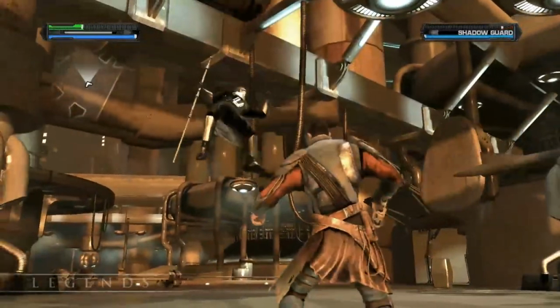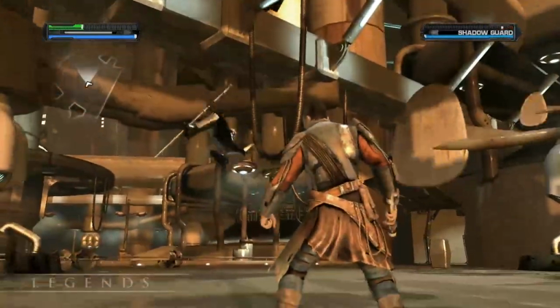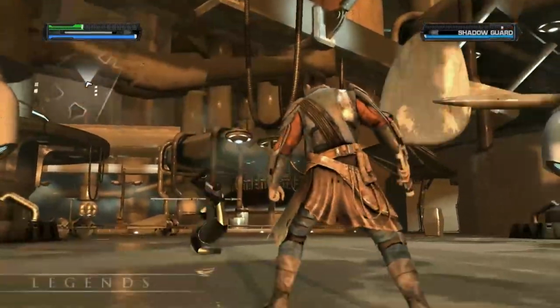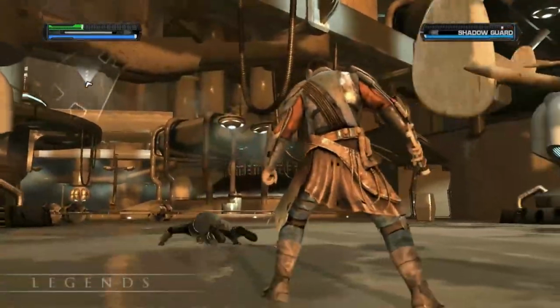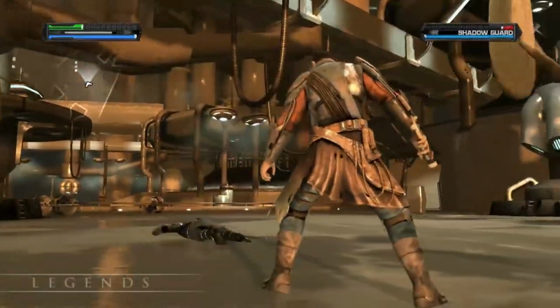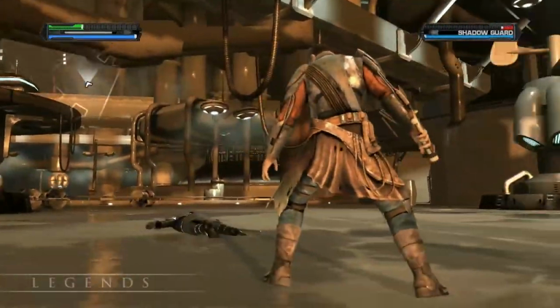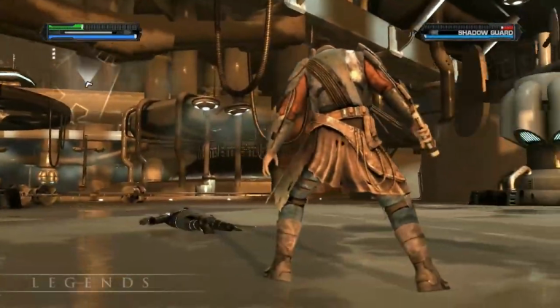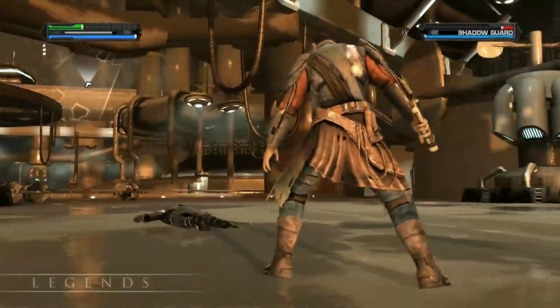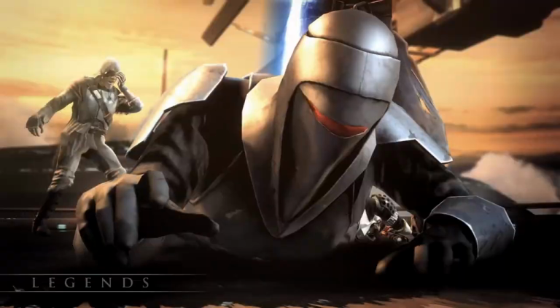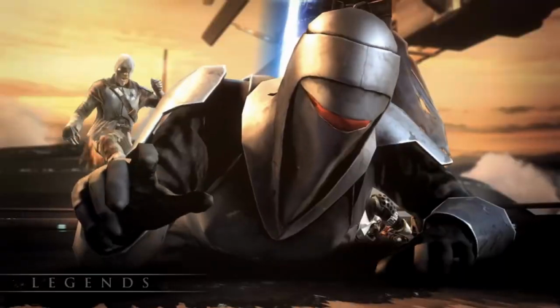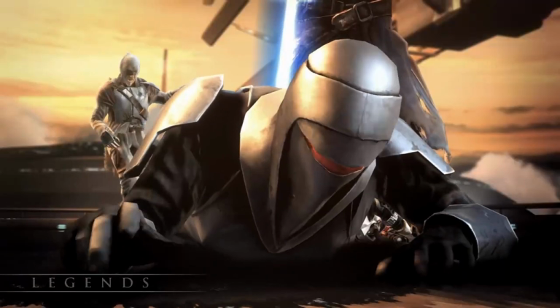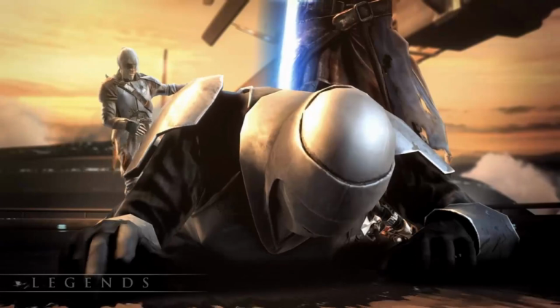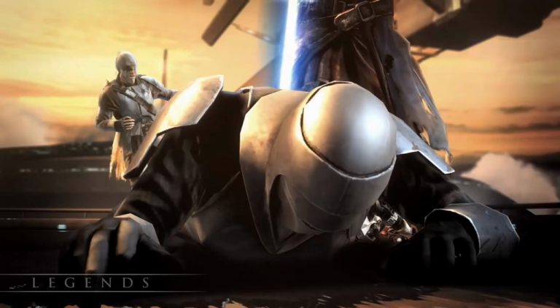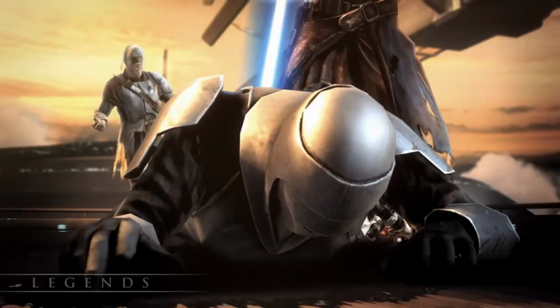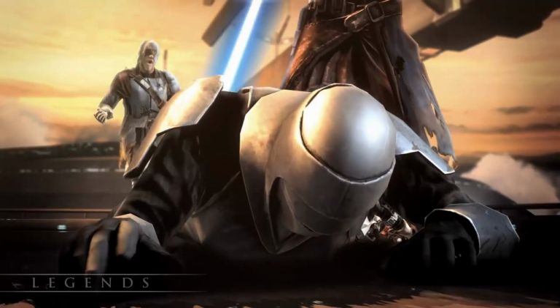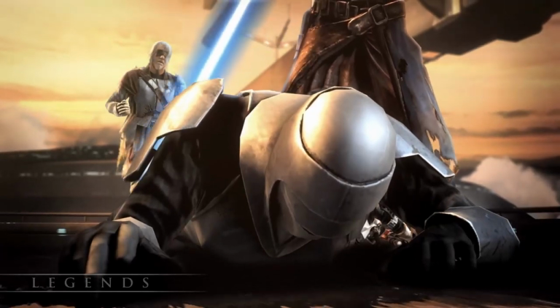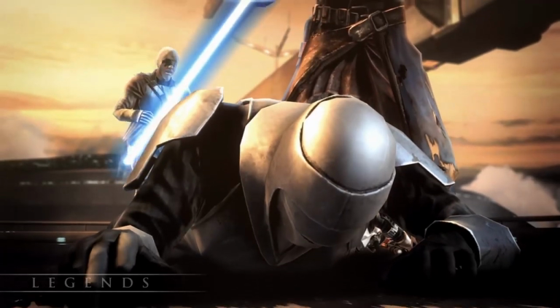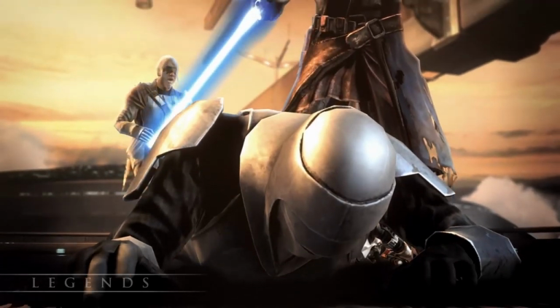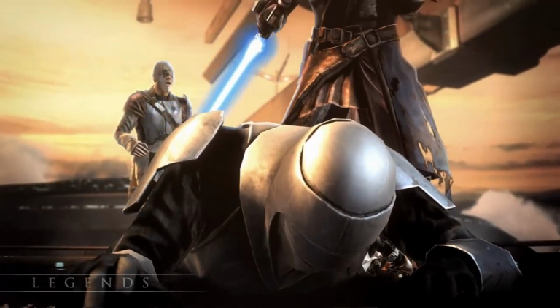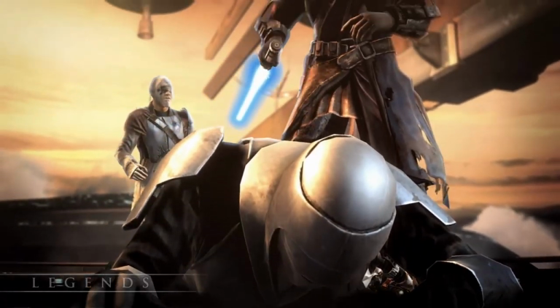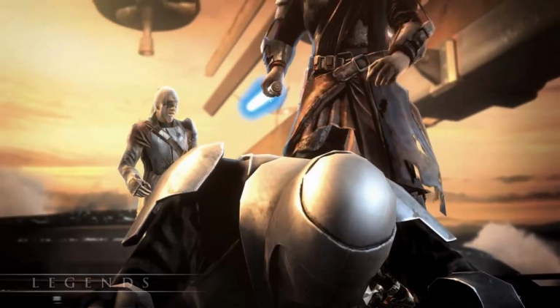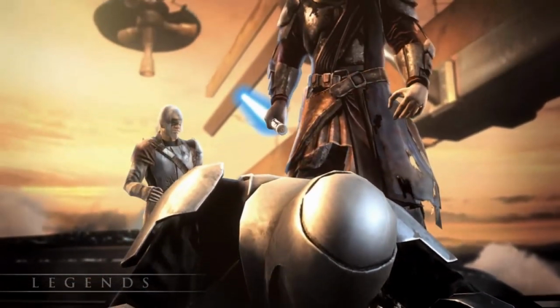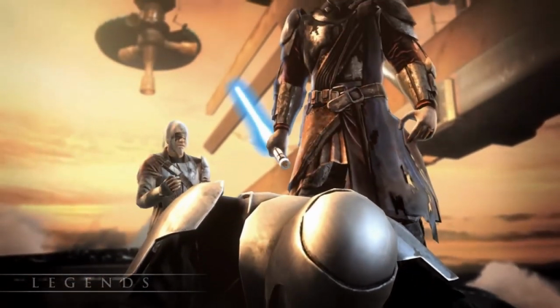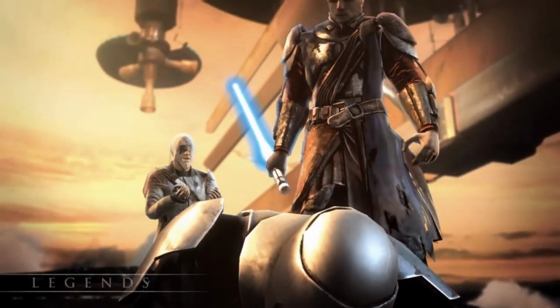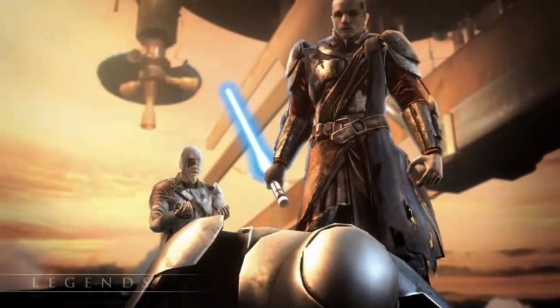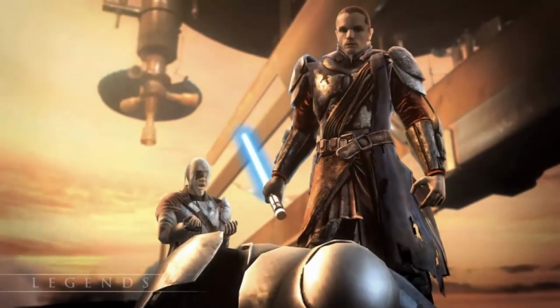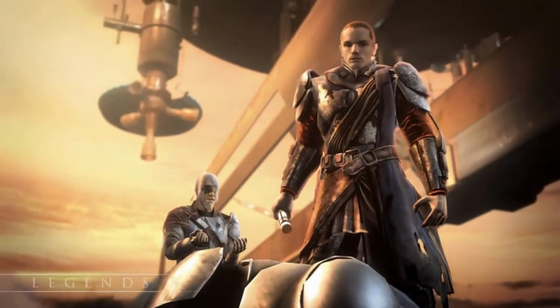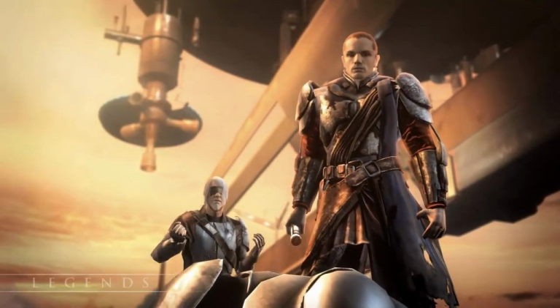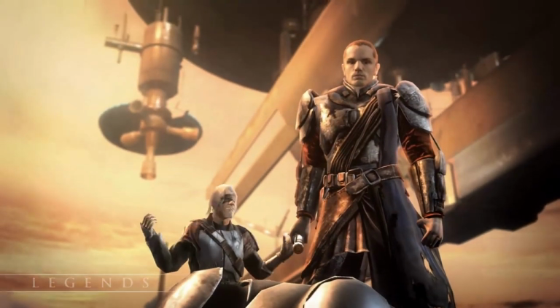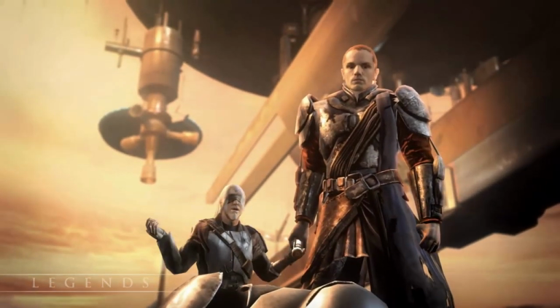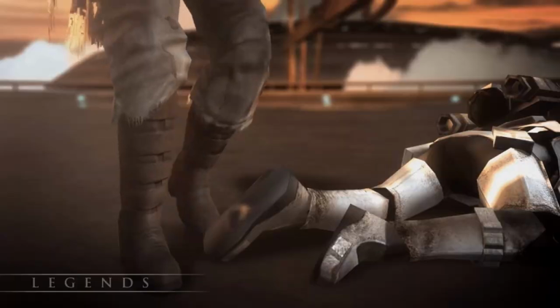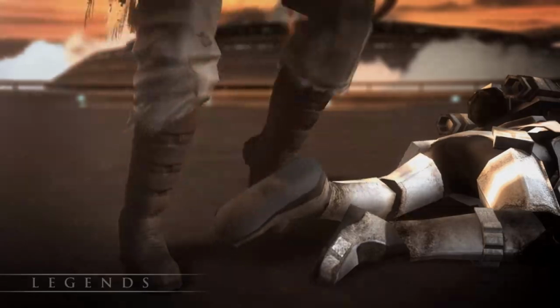With the Shadow Guard defeated and Rom Kota safe, it's time to leave. He says he has a friend in the Senate that could use our help, but we'll save all that for next week.